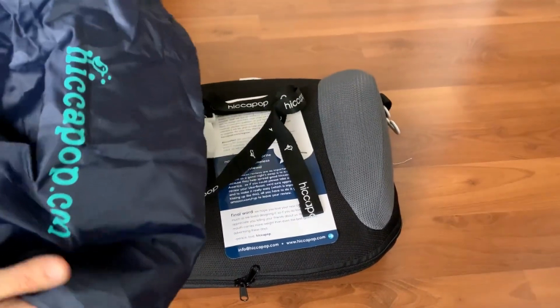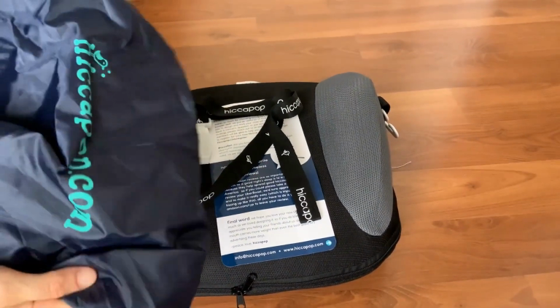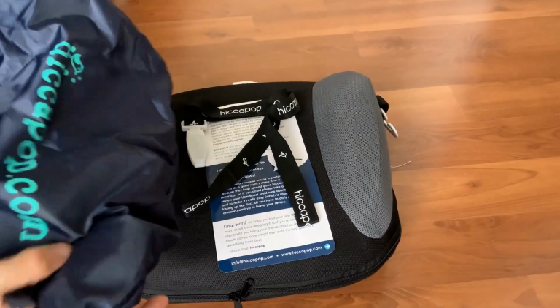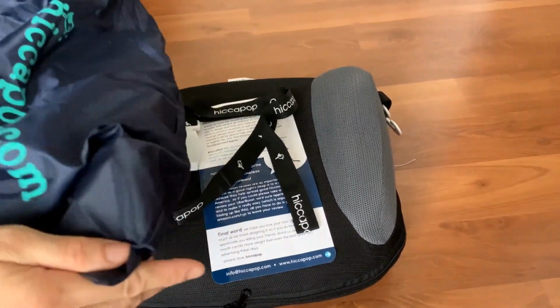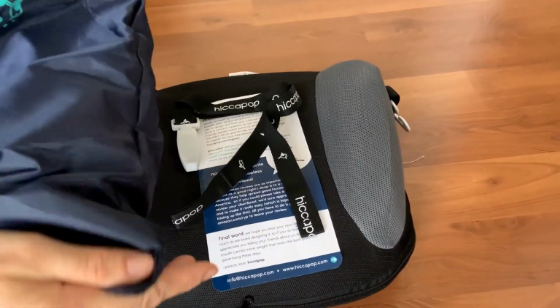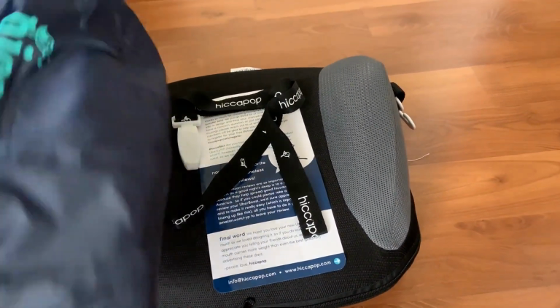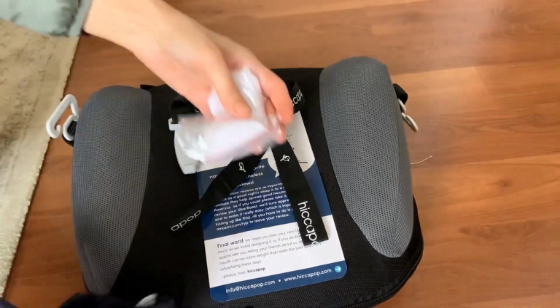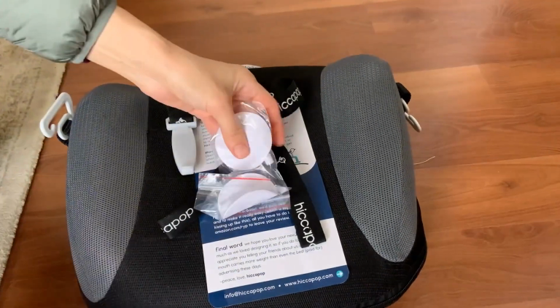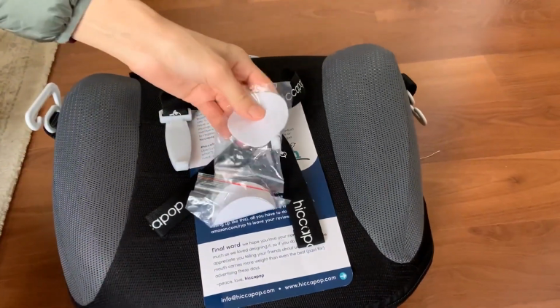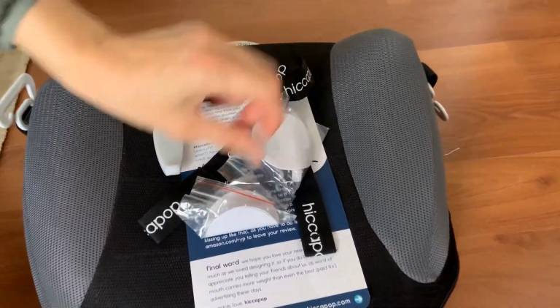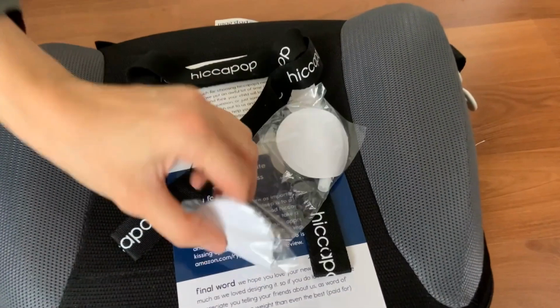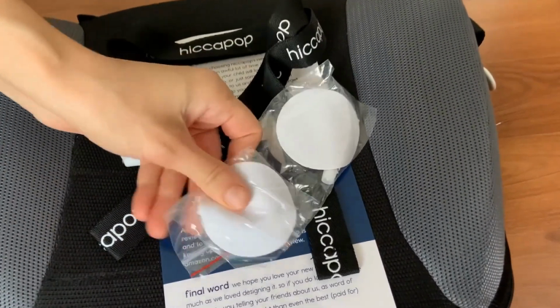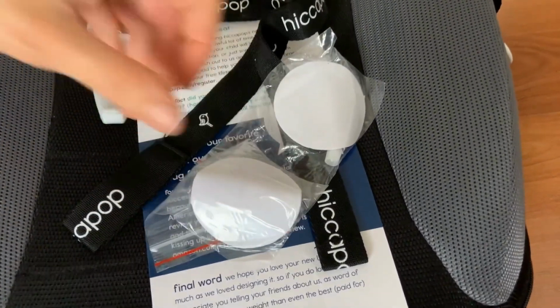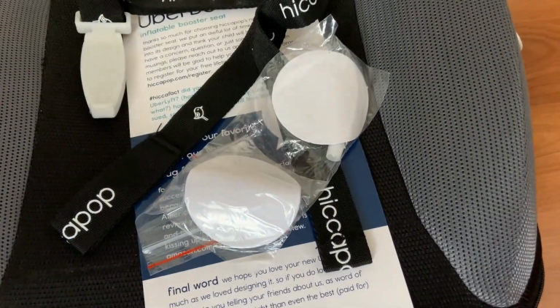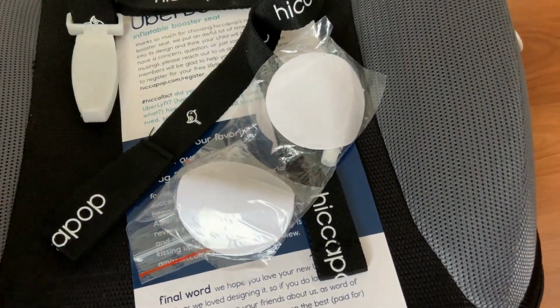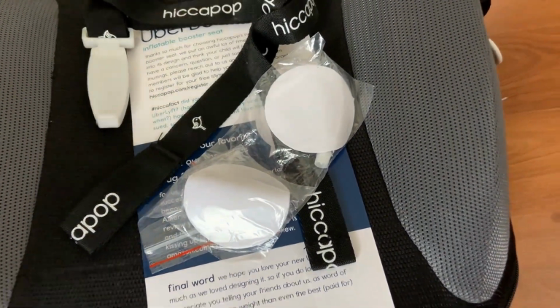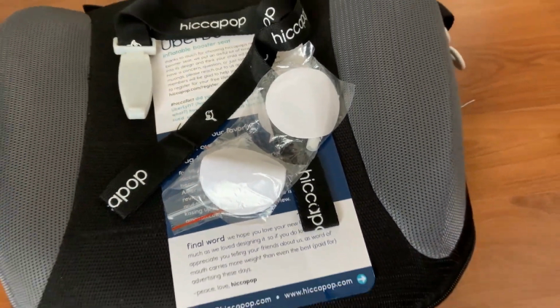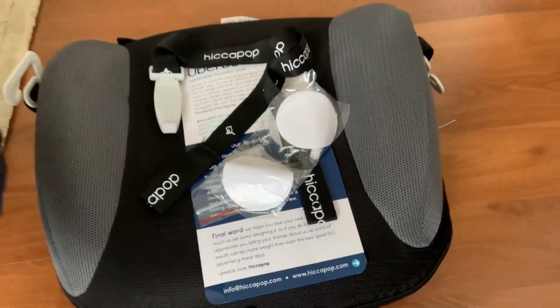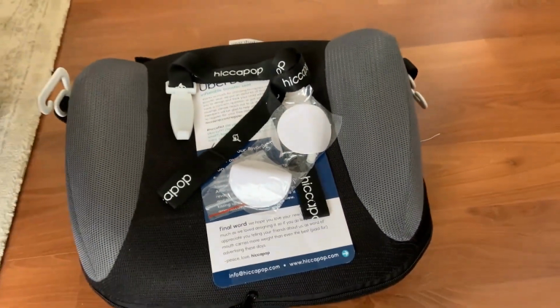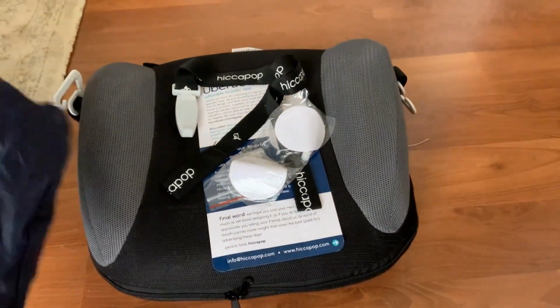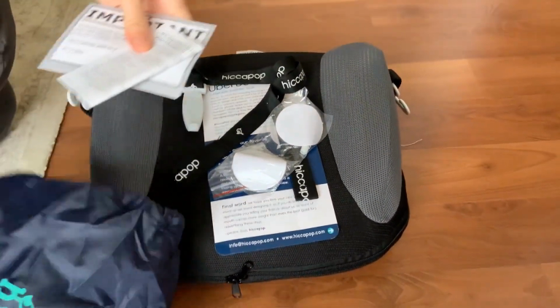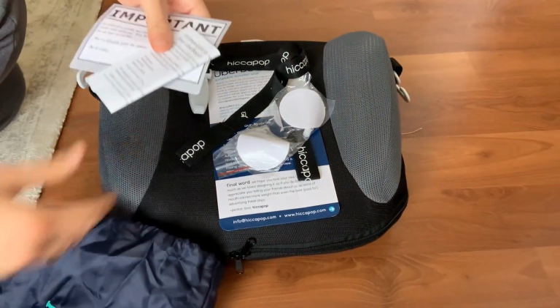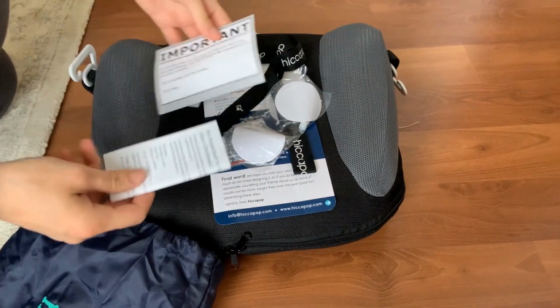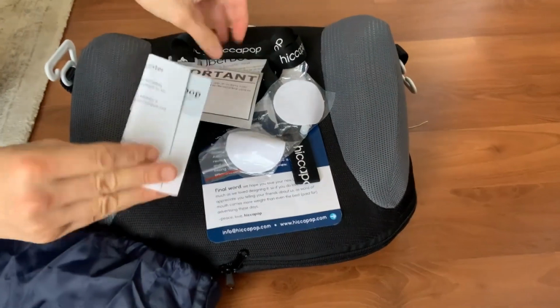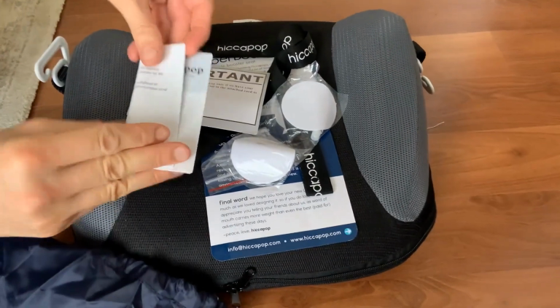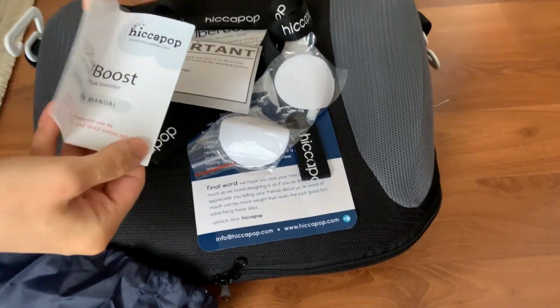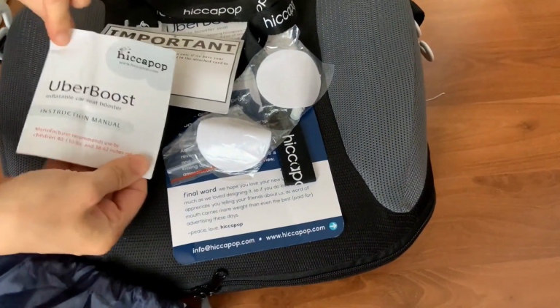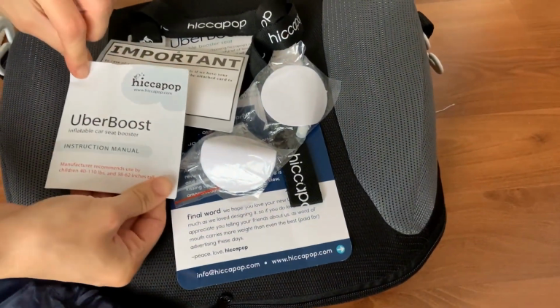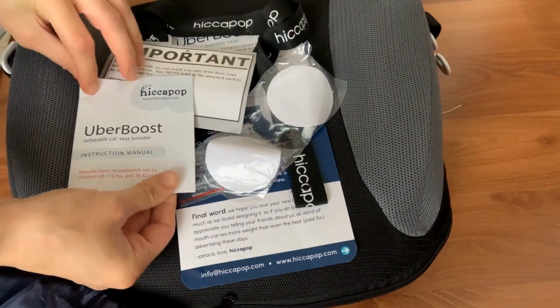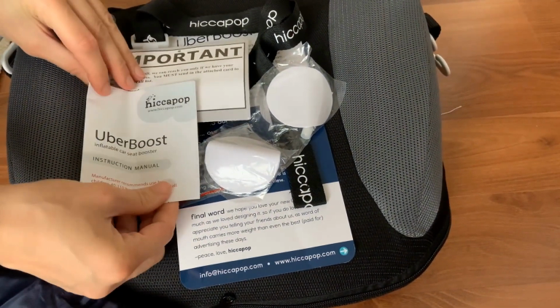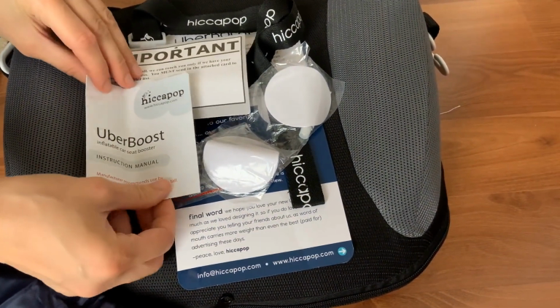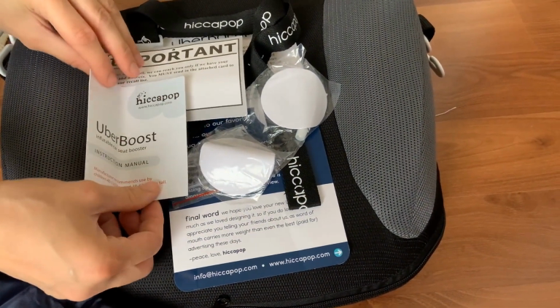It also has metal clips for the lap belt and a shoulder belt adjuster that helps keep the belt in the right position. I am very happy with this booster seat and I would recommend it to anyone who needs a travel booster seat for their child.